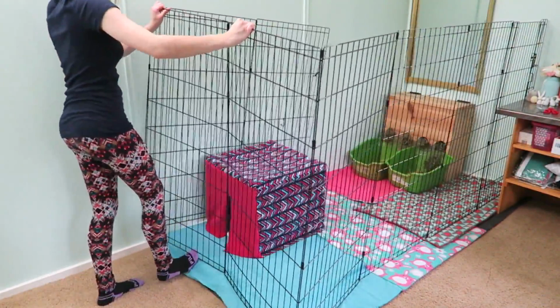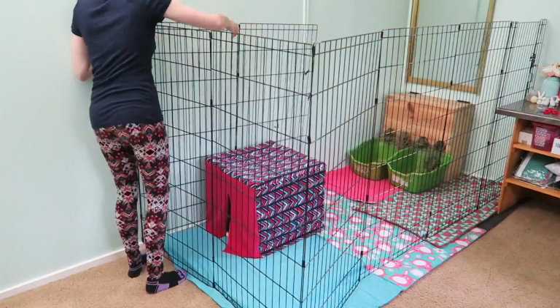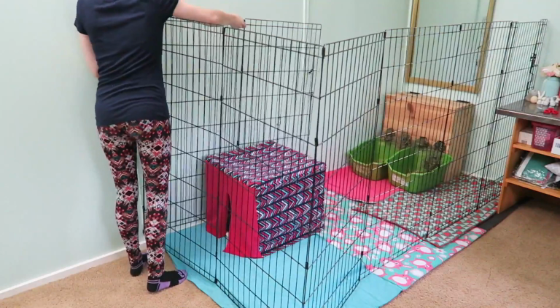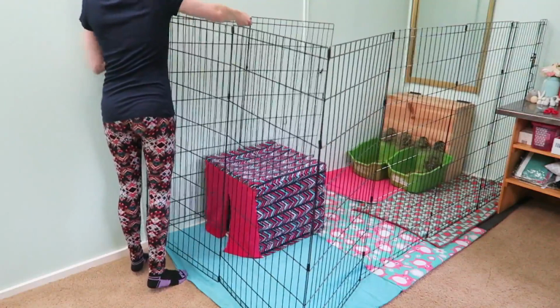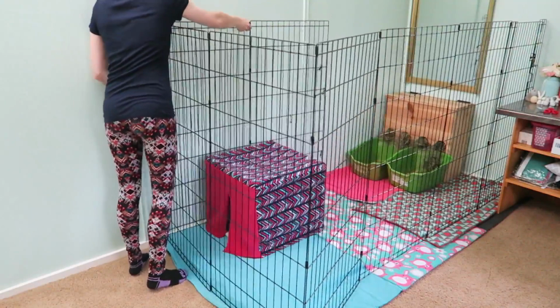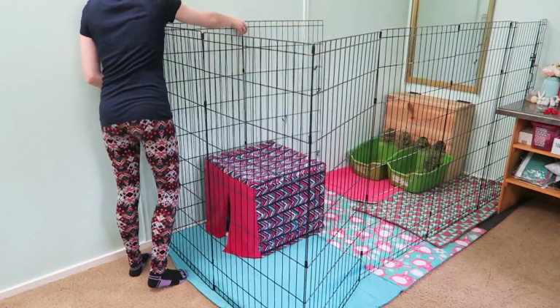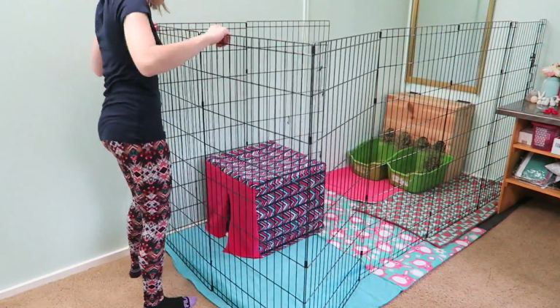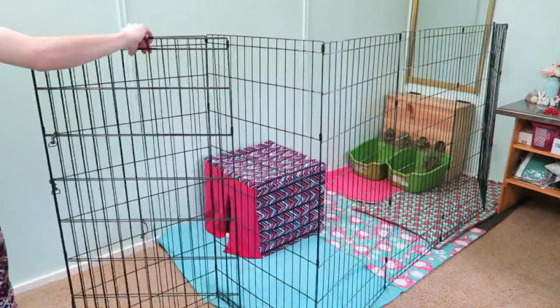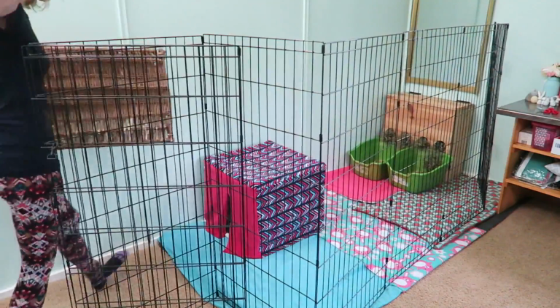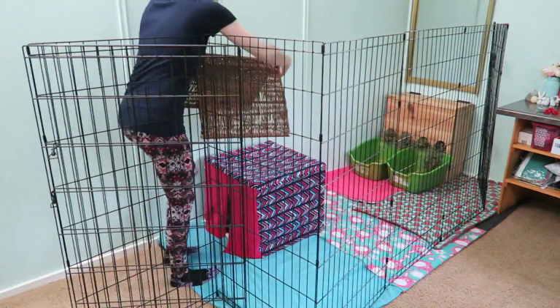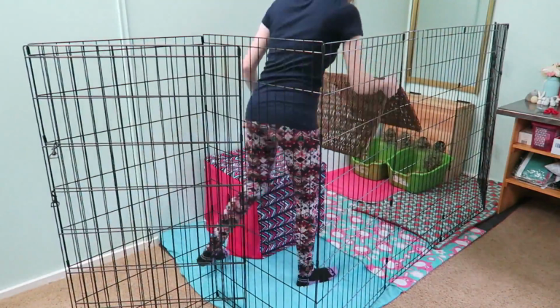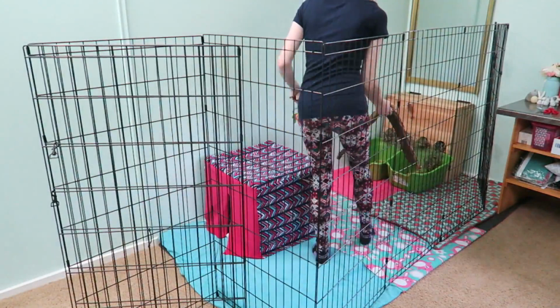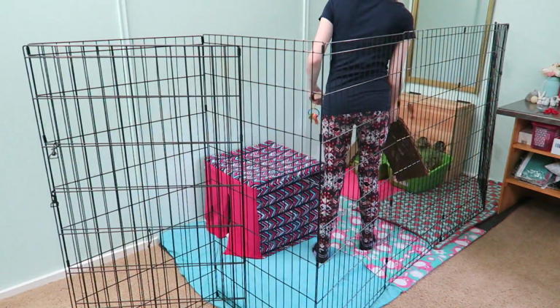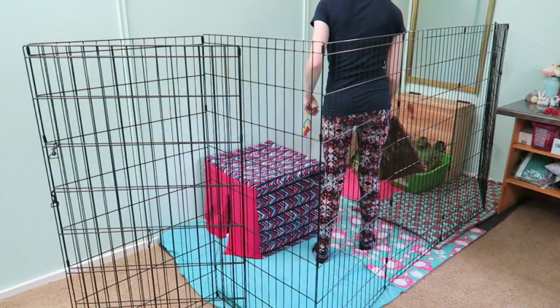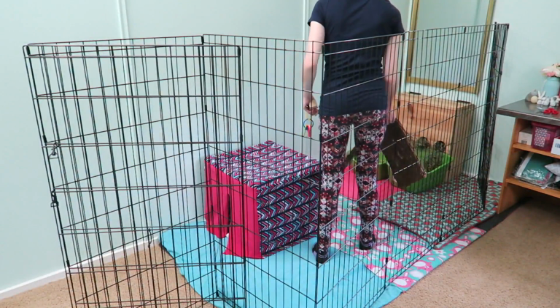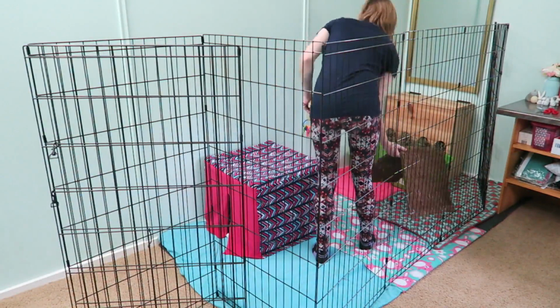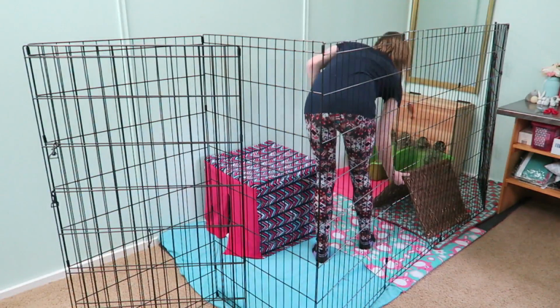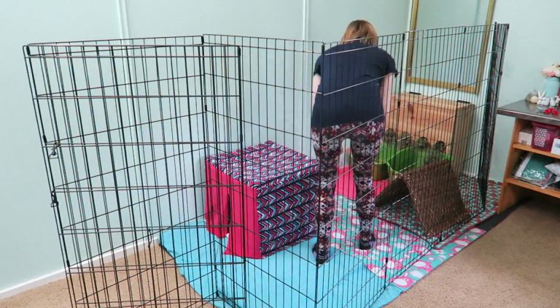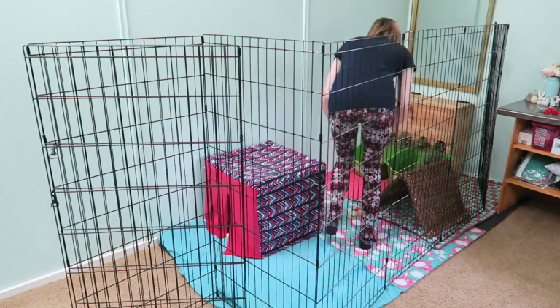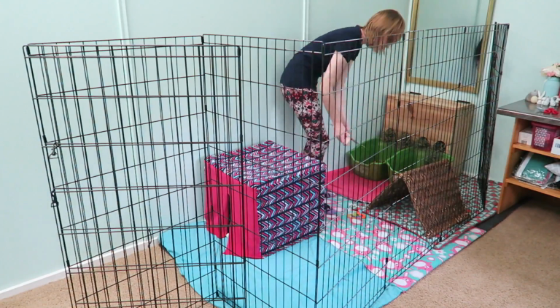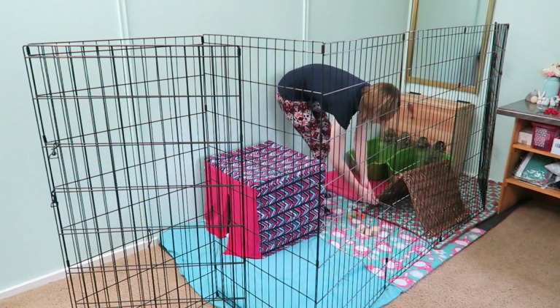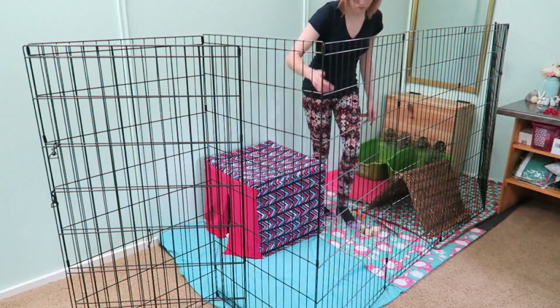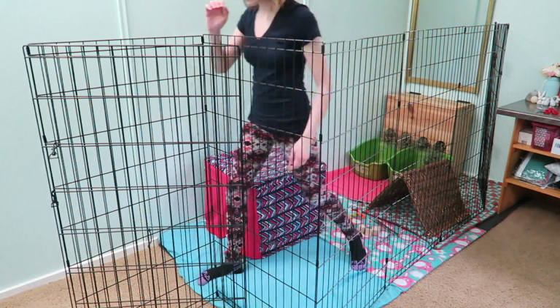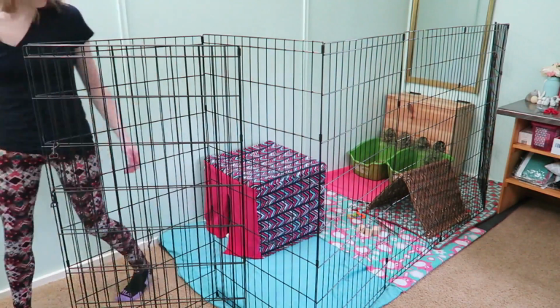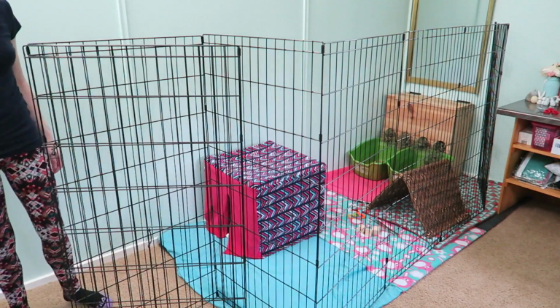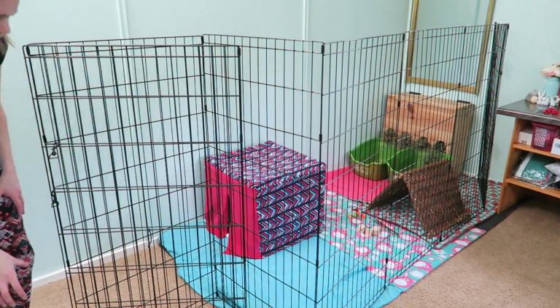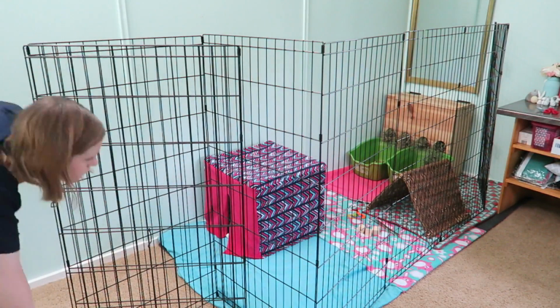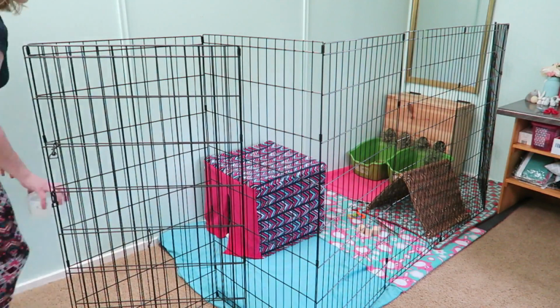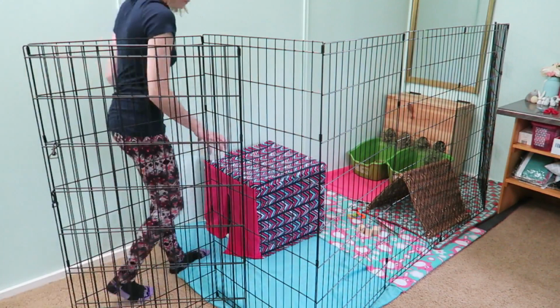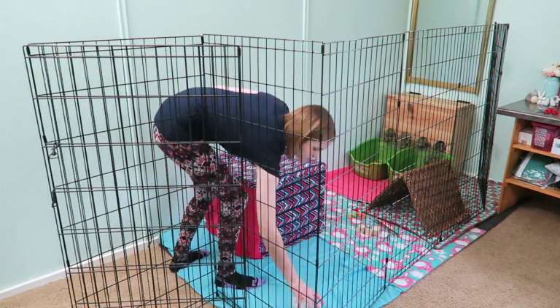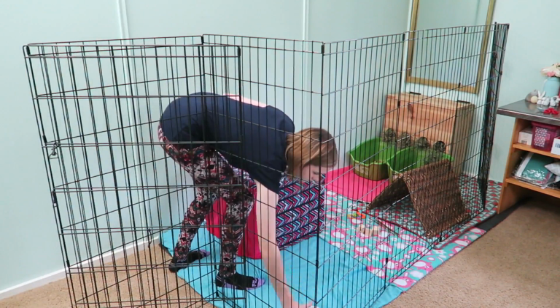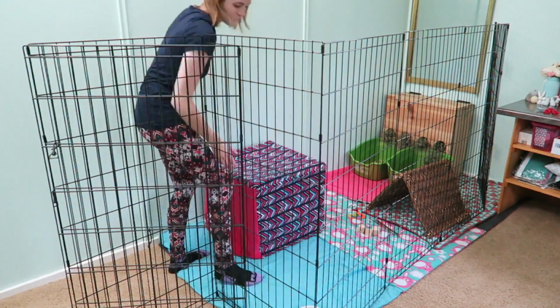Then I am placing some toys. I've got a willow hidey house and some baby chains and wooden blocks. I'm also putting a water dish in the corner.